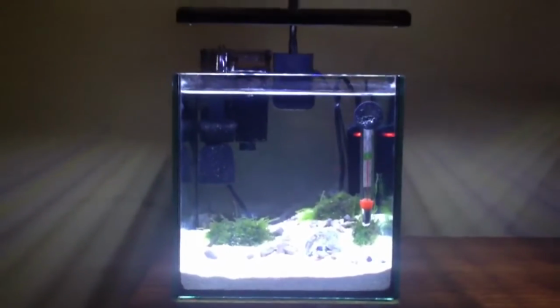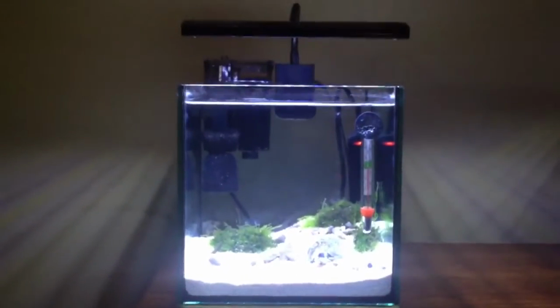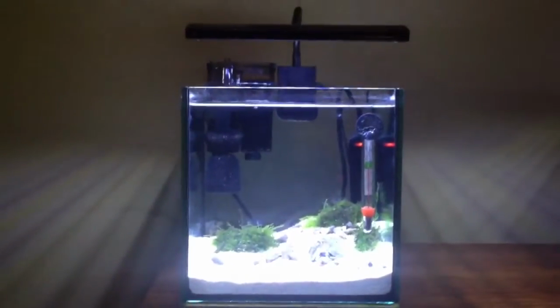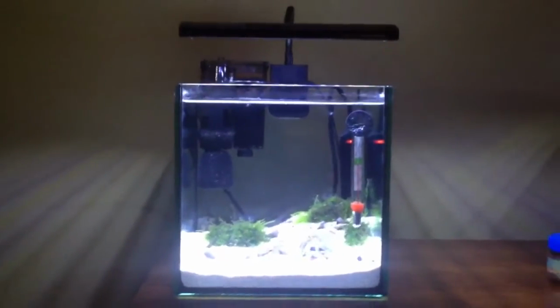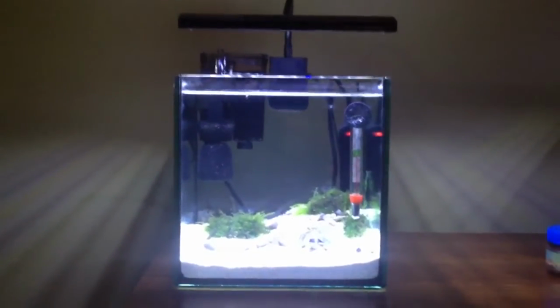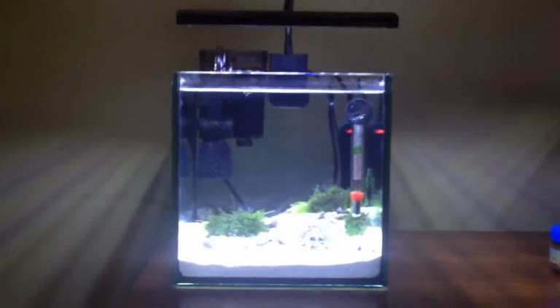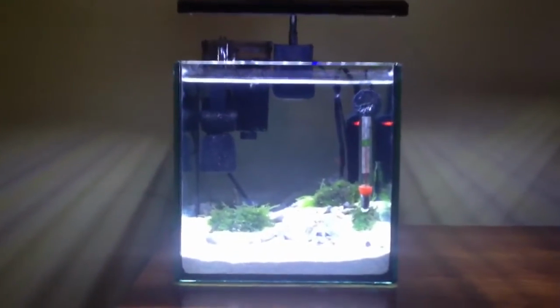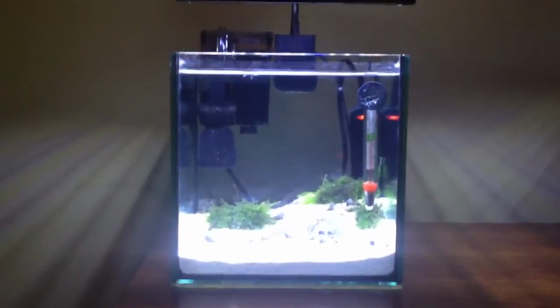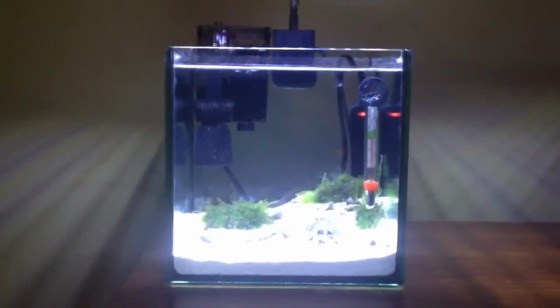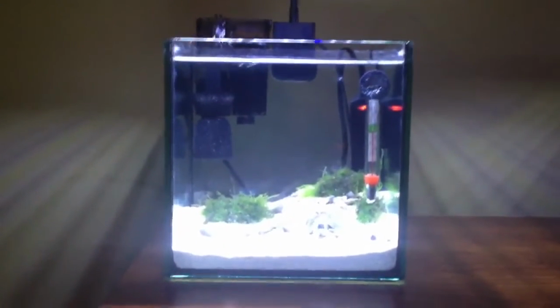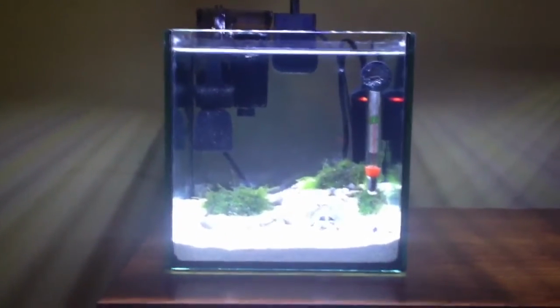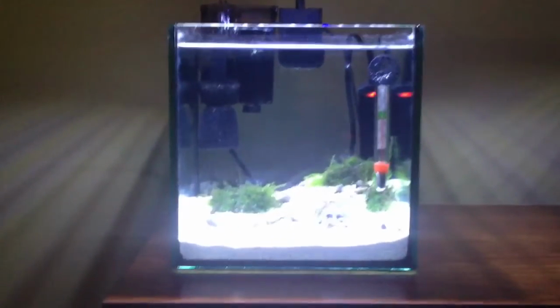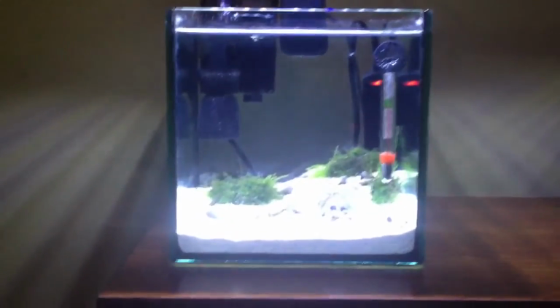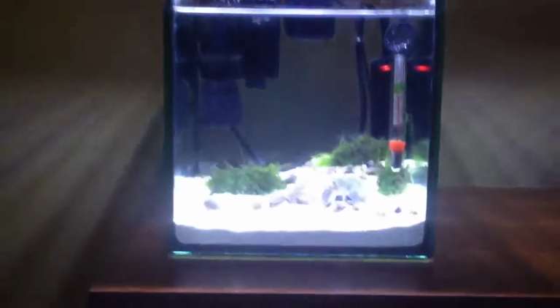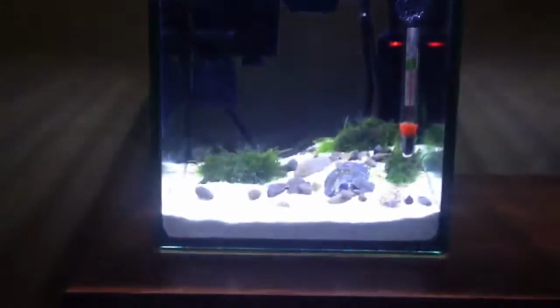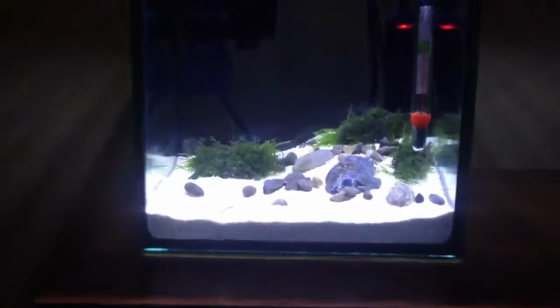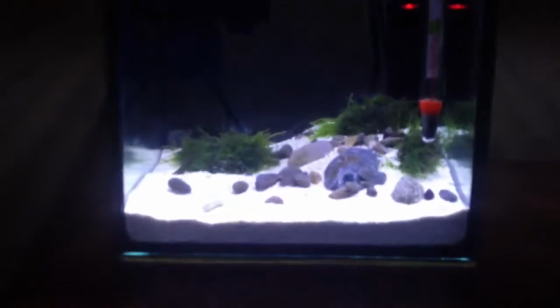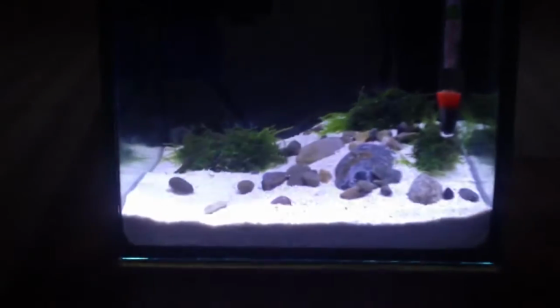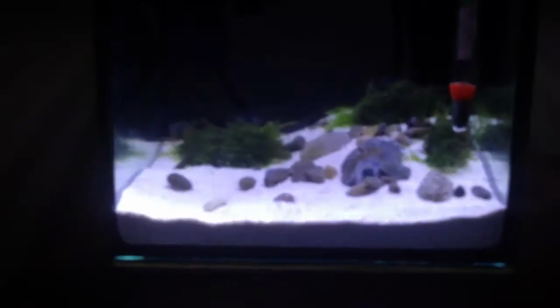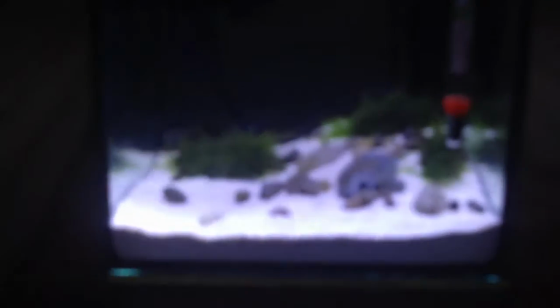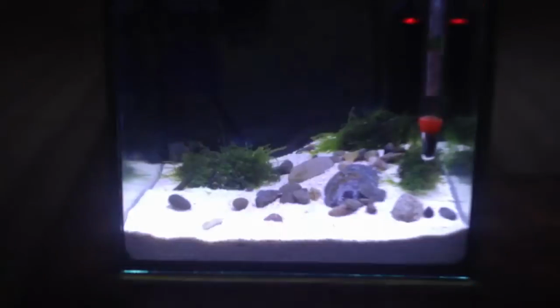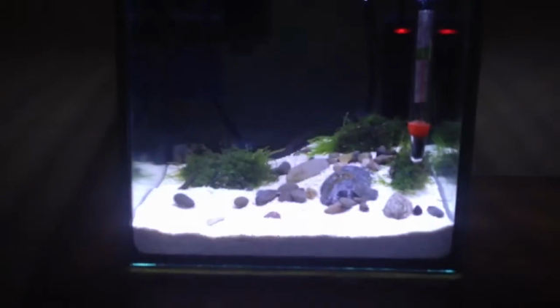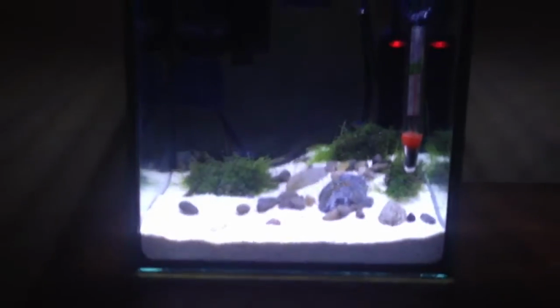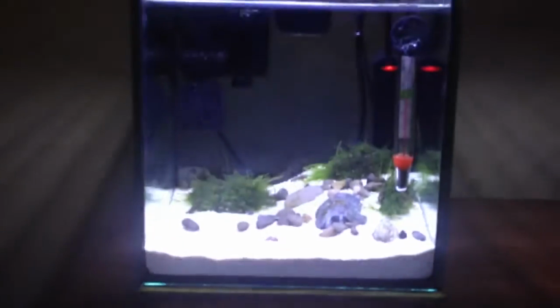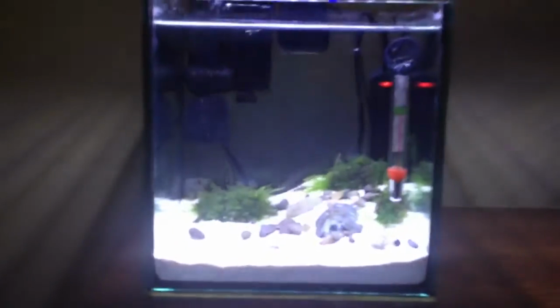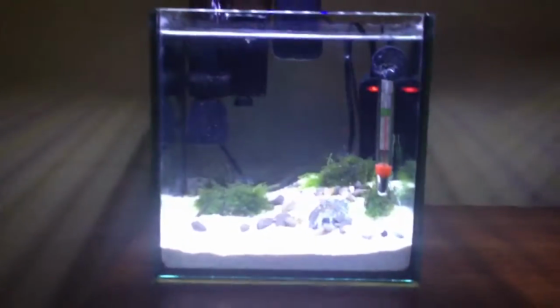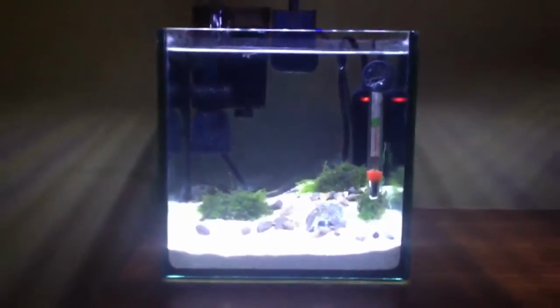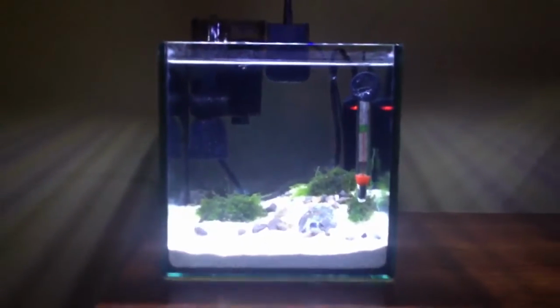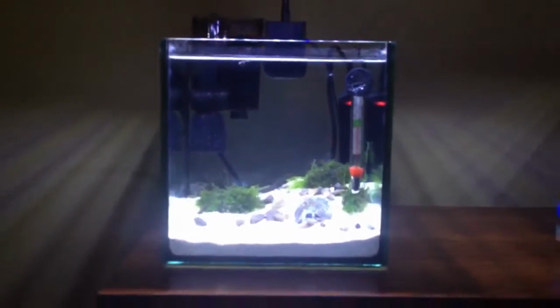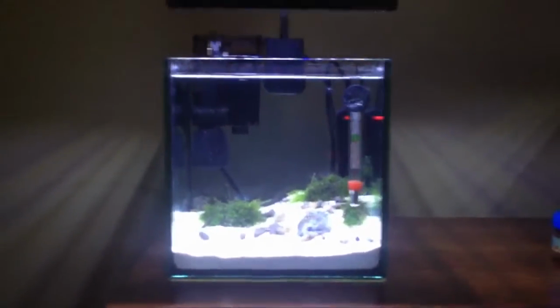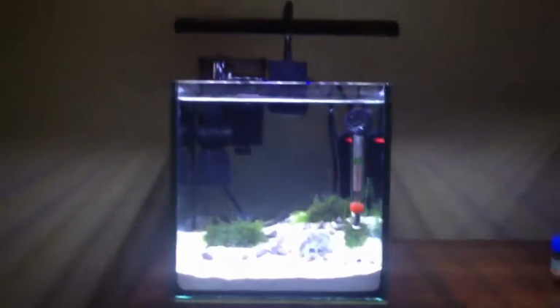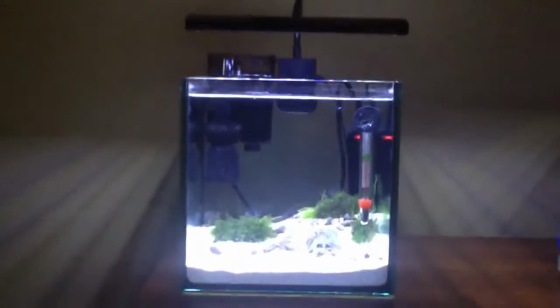I just set this up — pretty simple hardscape — but I think it would be really cool to have the yellow fire shrimp in this tank. They would really stand out against the white sand, and this would be the only shrimp in here.